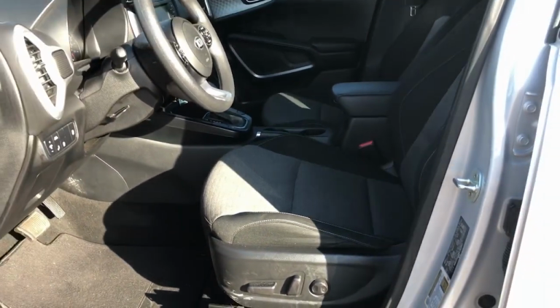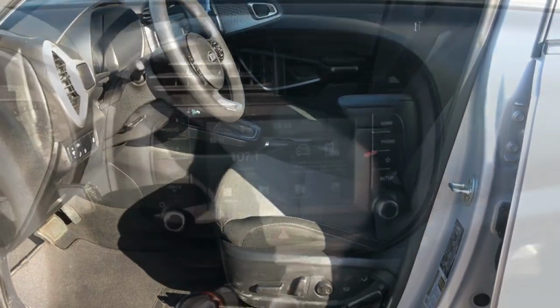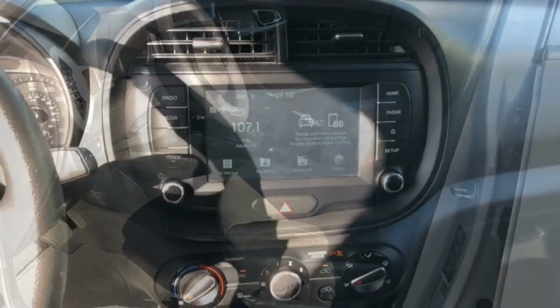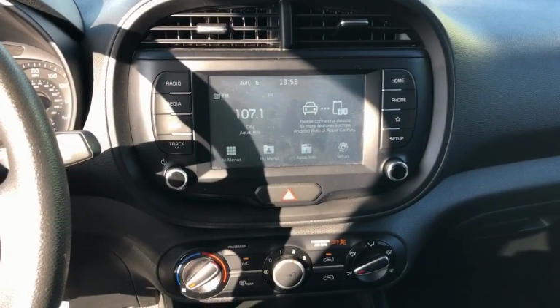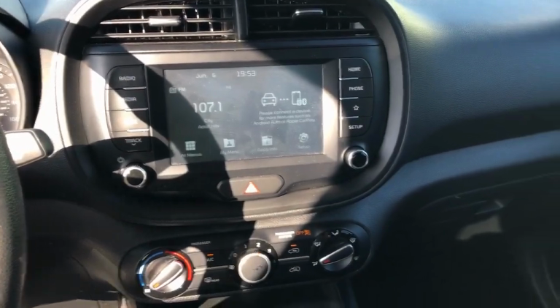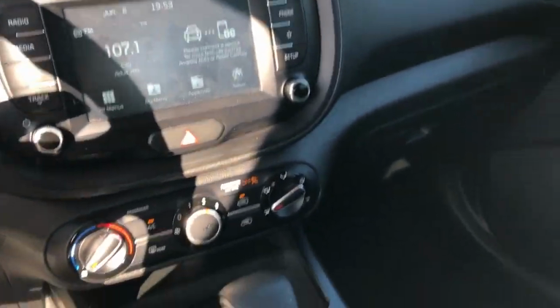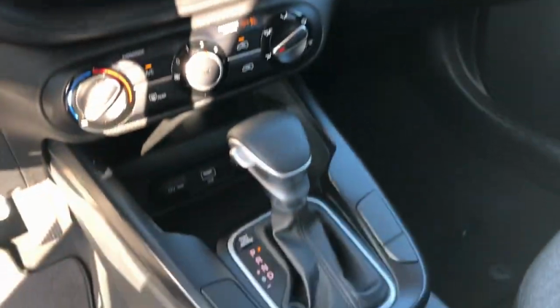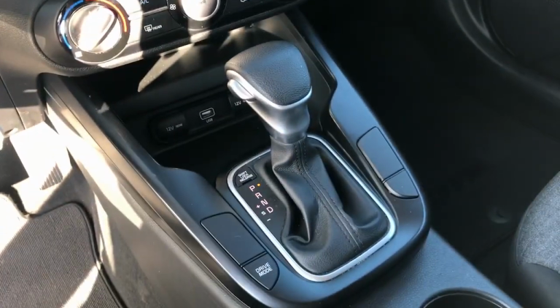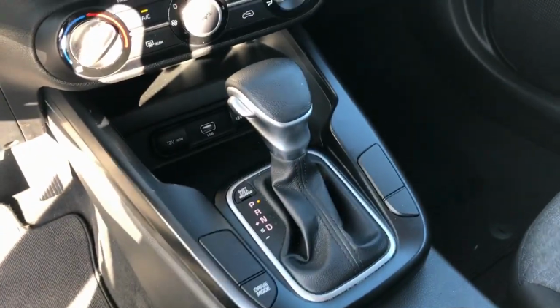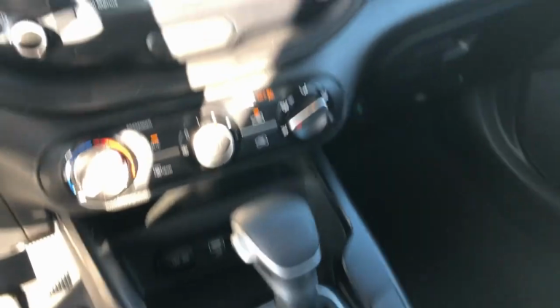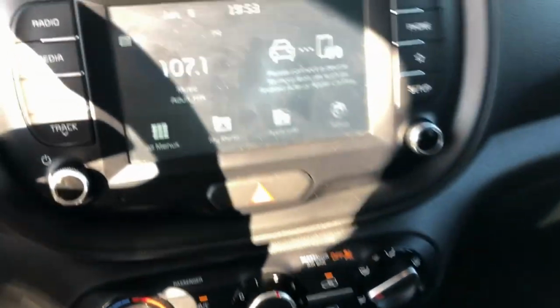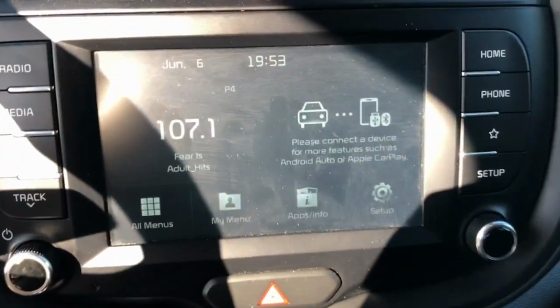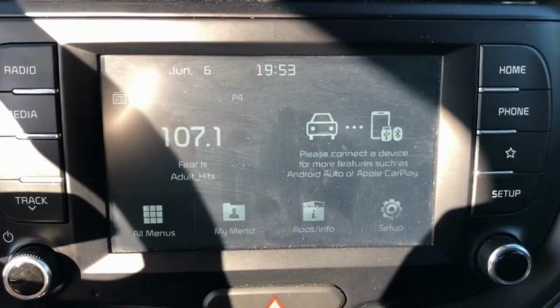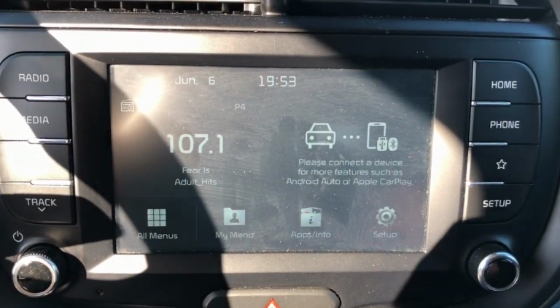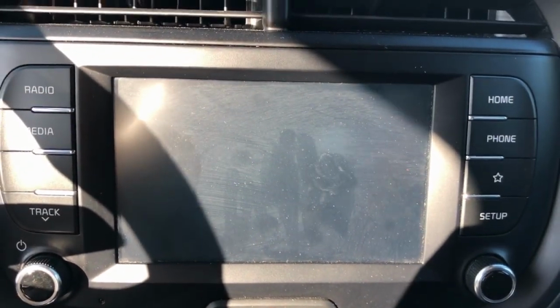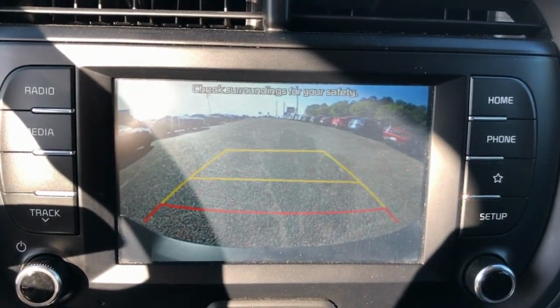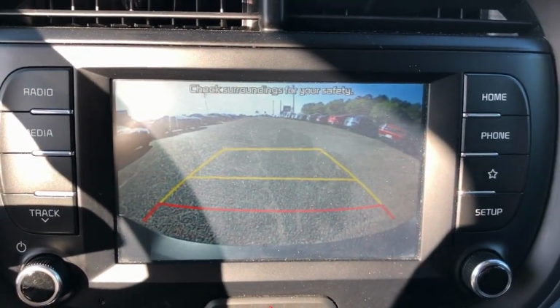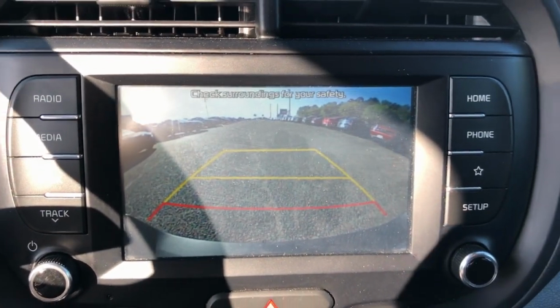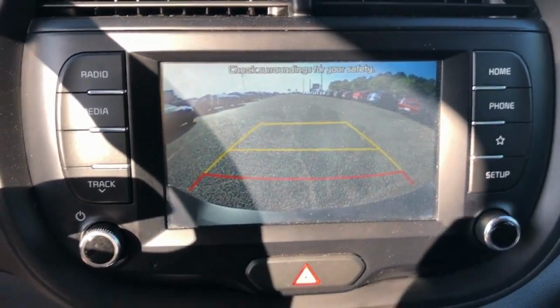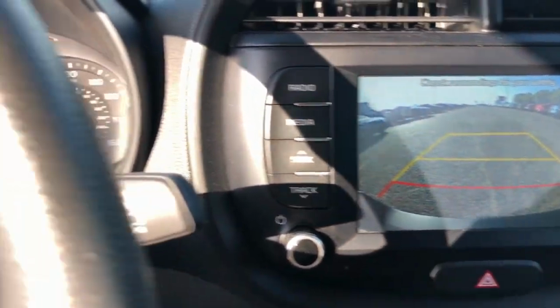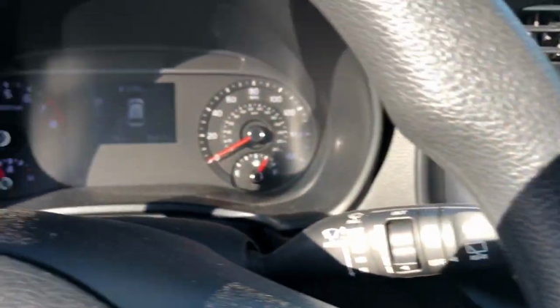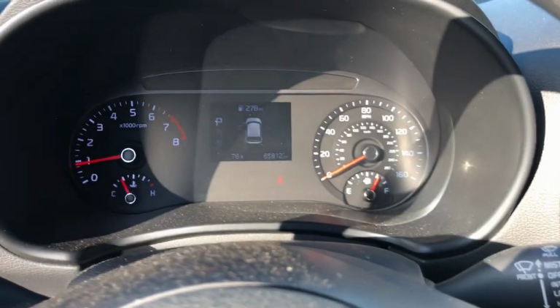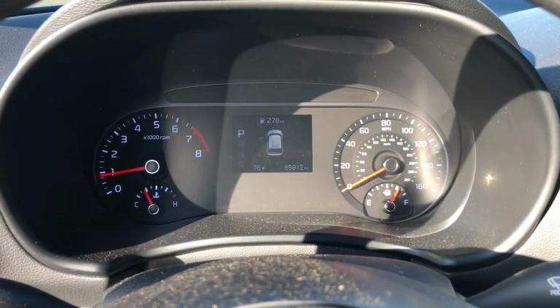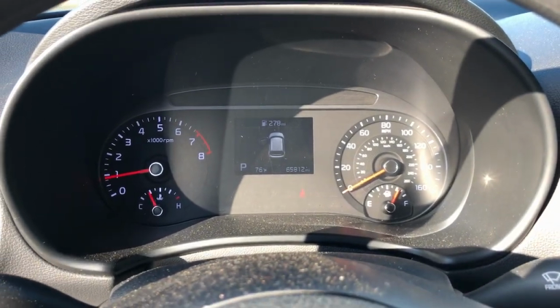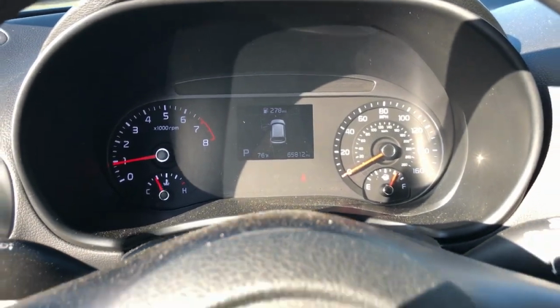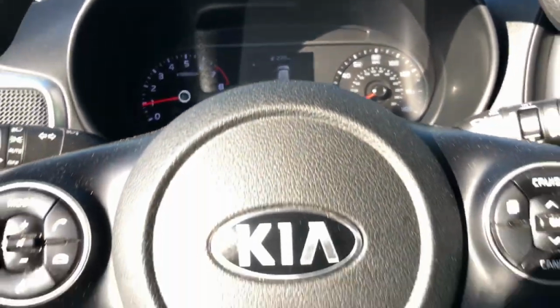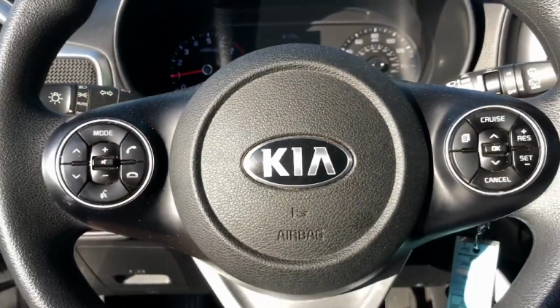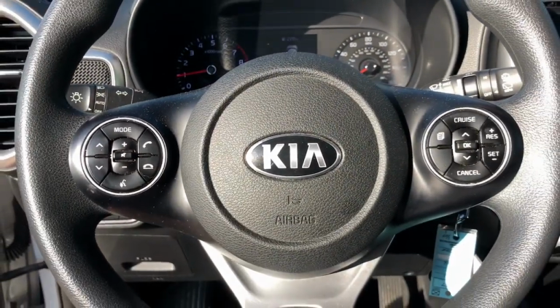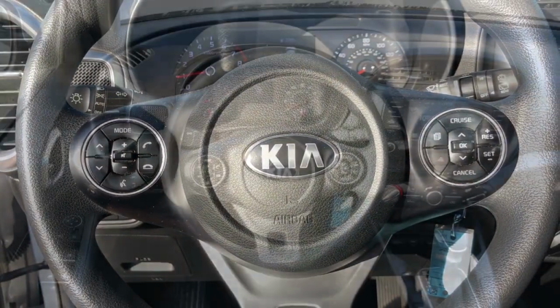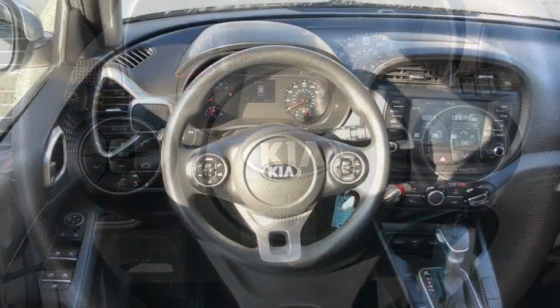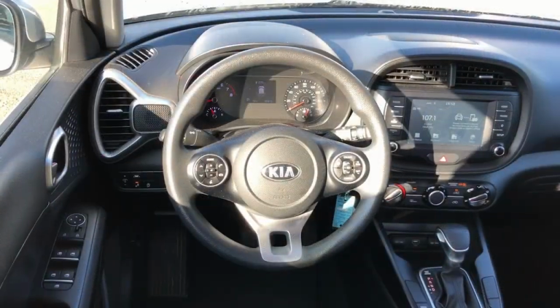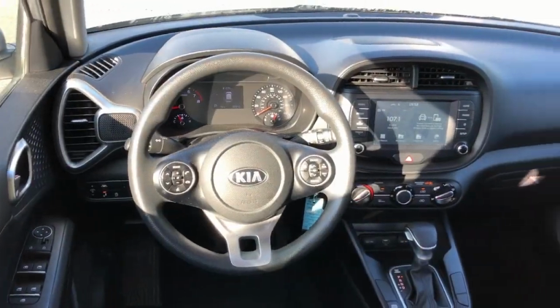Pre-collision system, lane departure warning, keyless entry, backup camera, lane keeping assist, aluminum wheels, power driver's seat, Bluetooth connection, blind spot monitor, steering wheel audio controls.